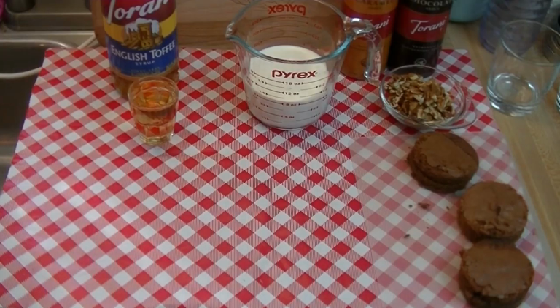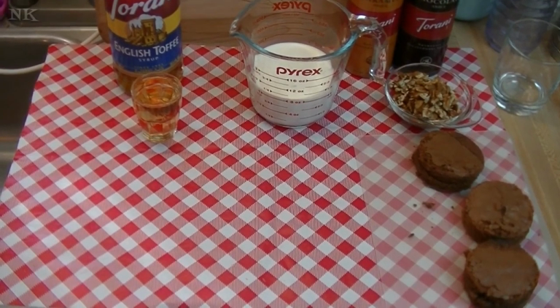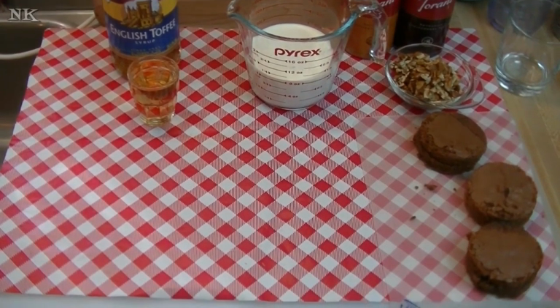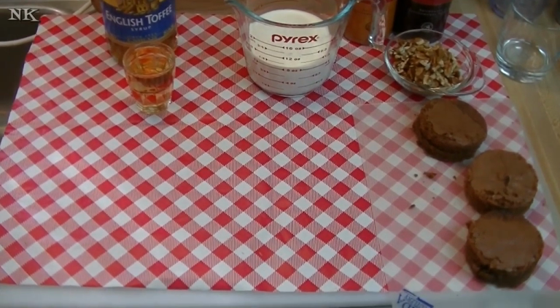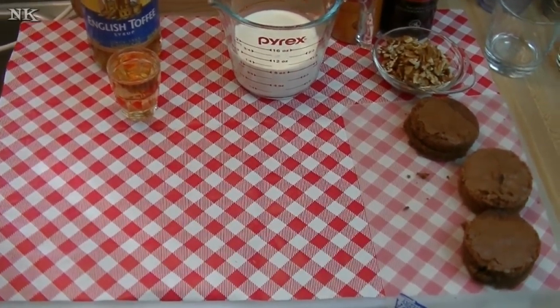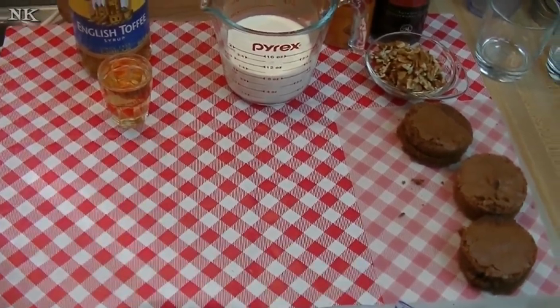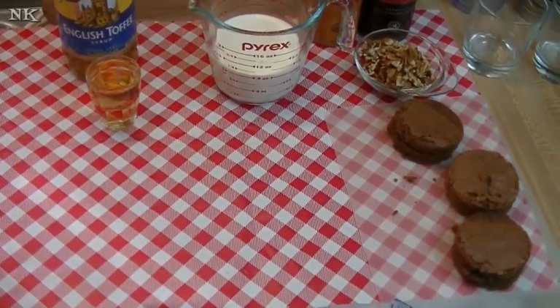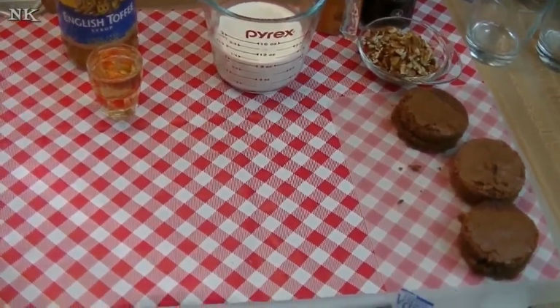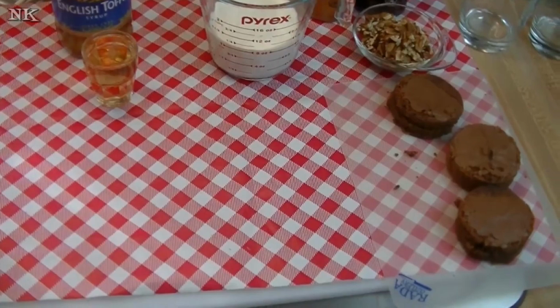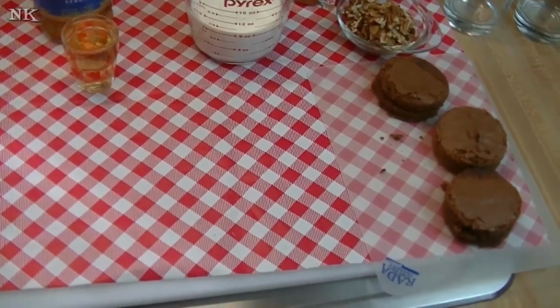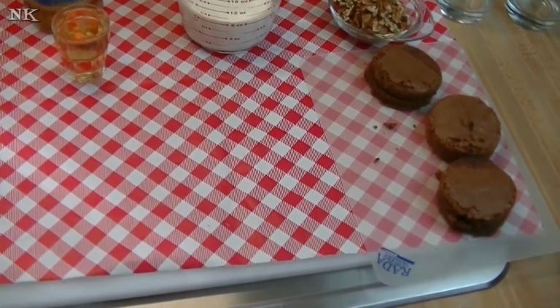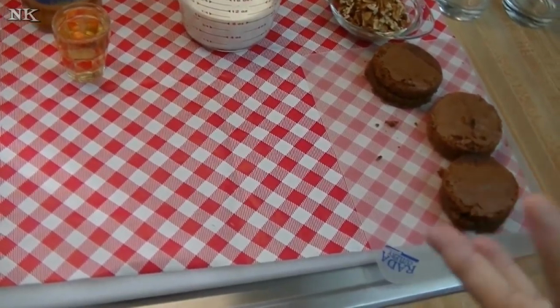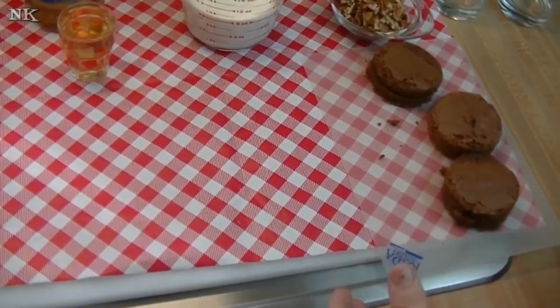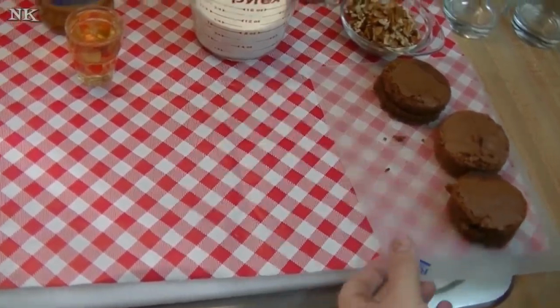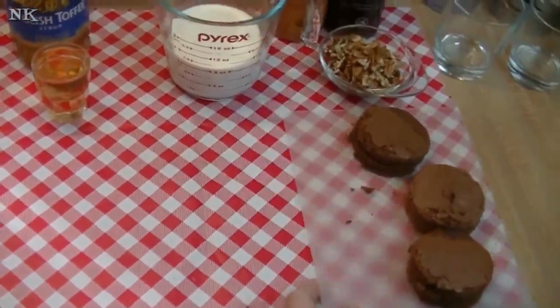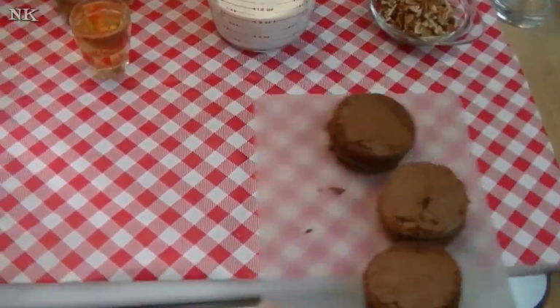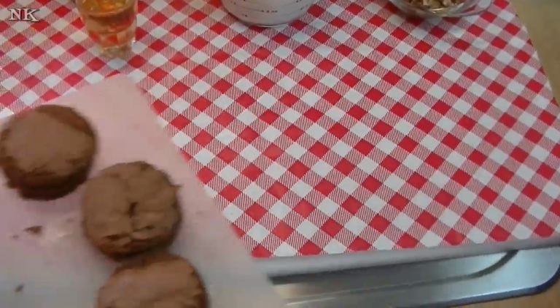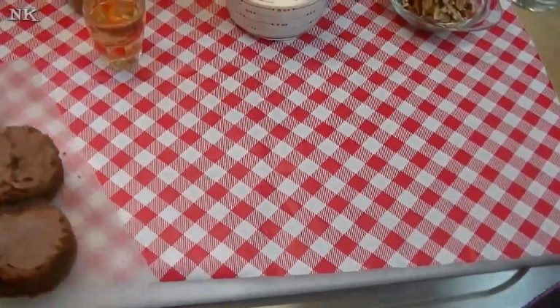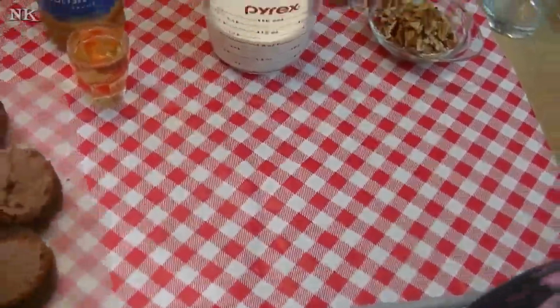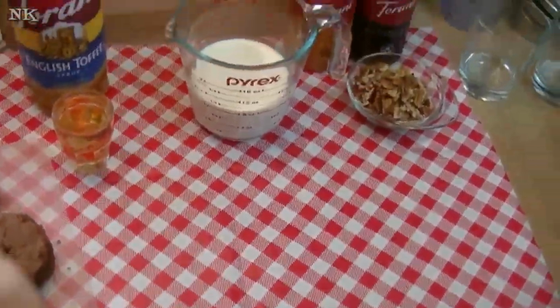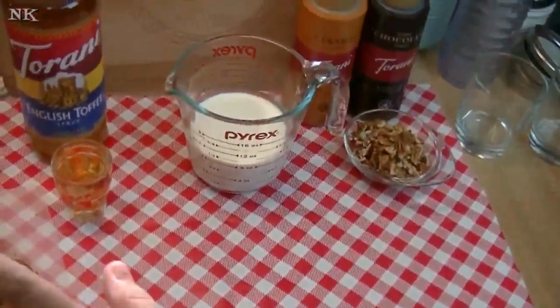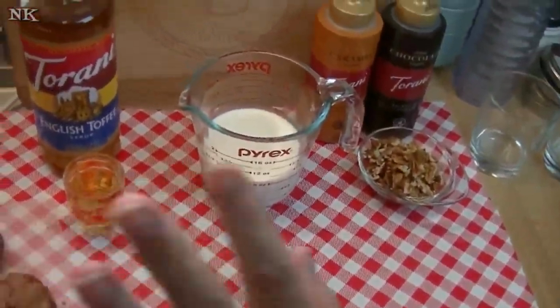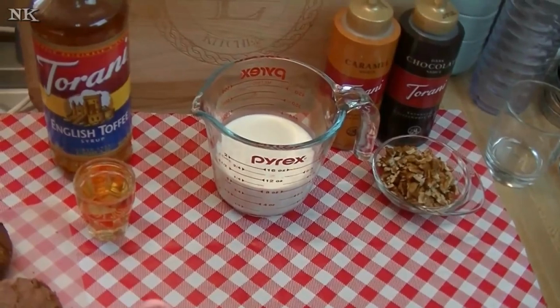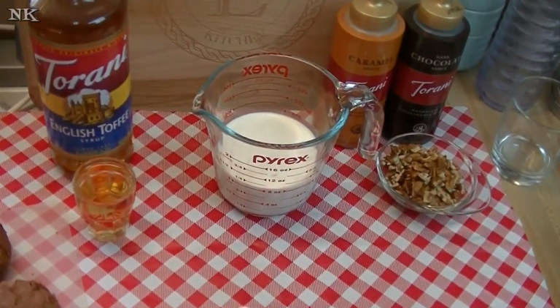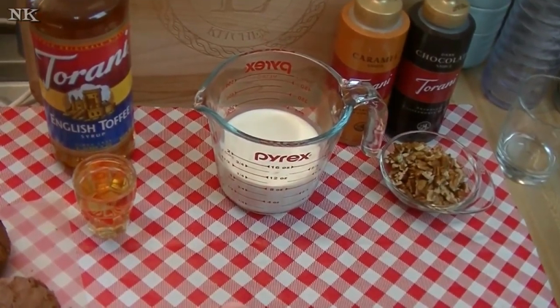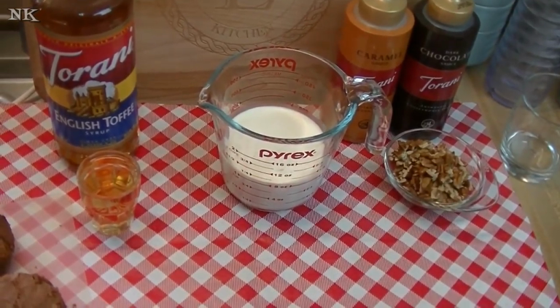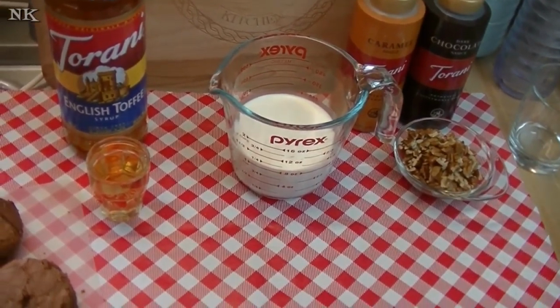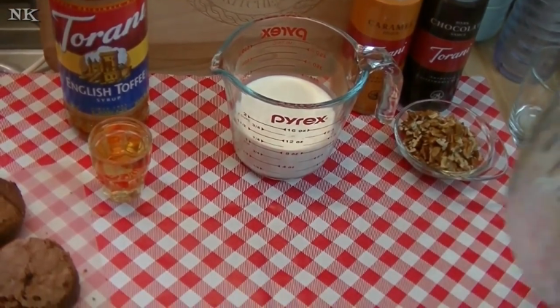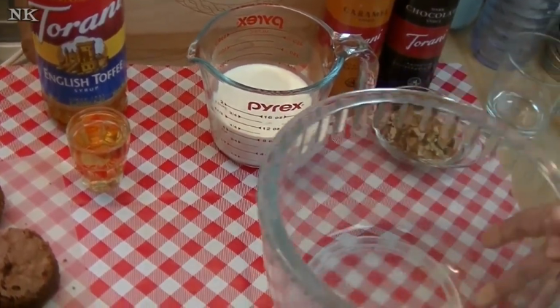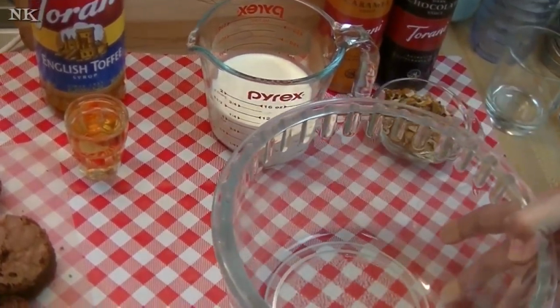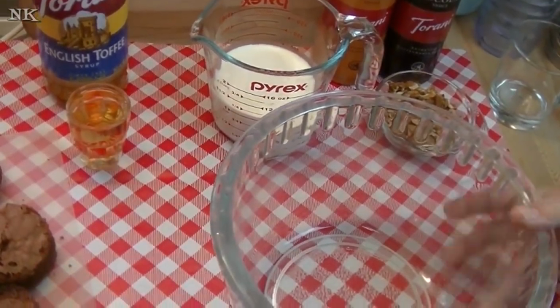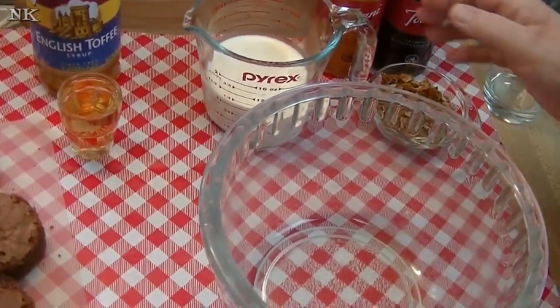We're just going to dive right in and I'm going to show you — this is really just a way for me to explain to you how we can make delicious flavored whipped cream using our Torani syrups. It's so easy.